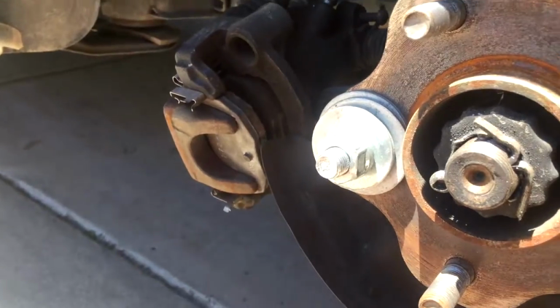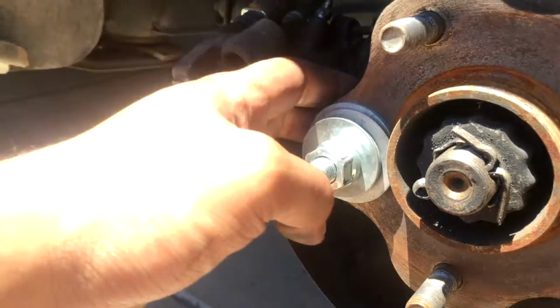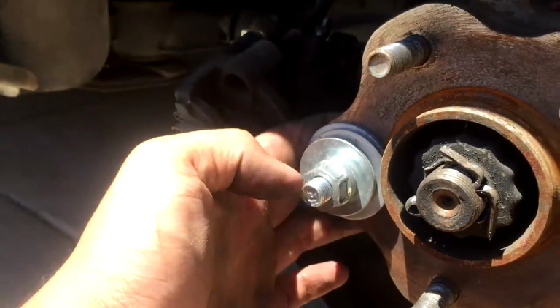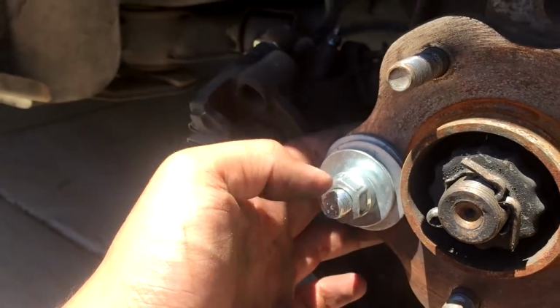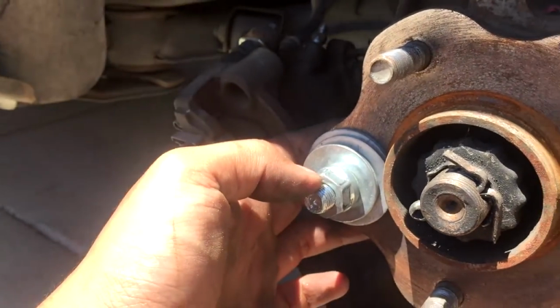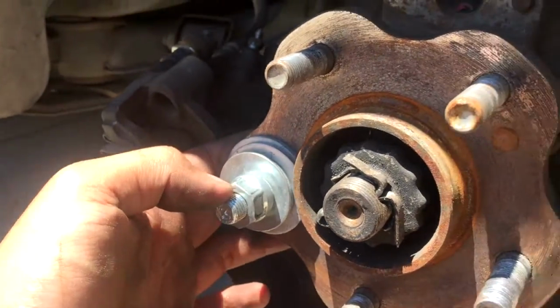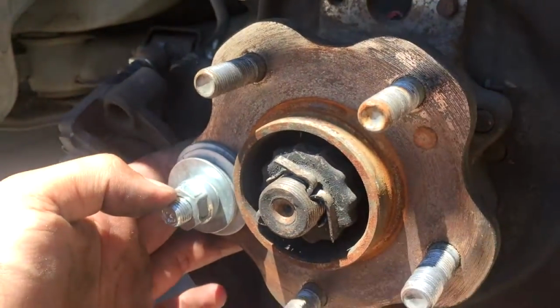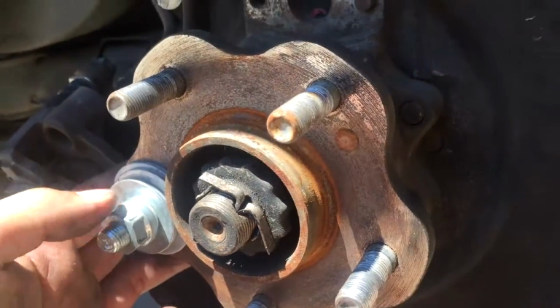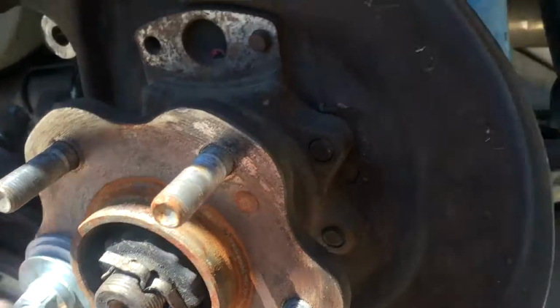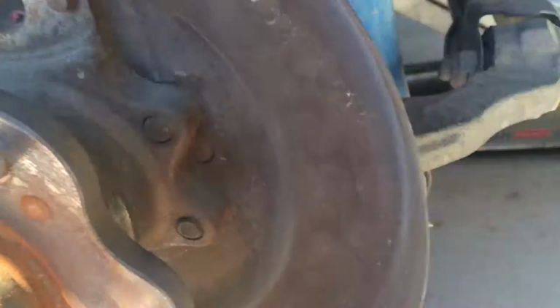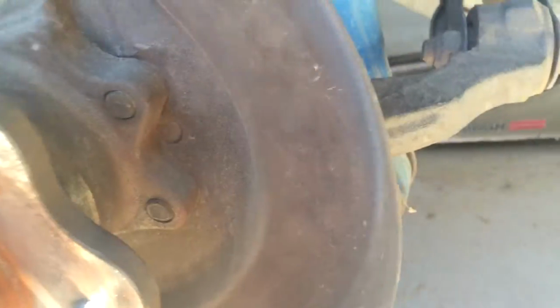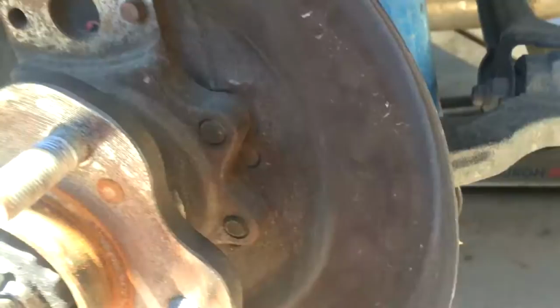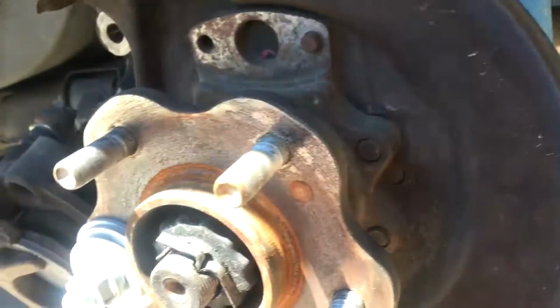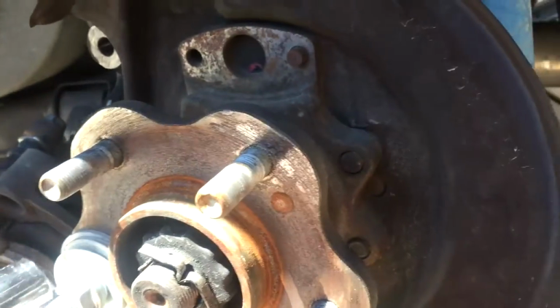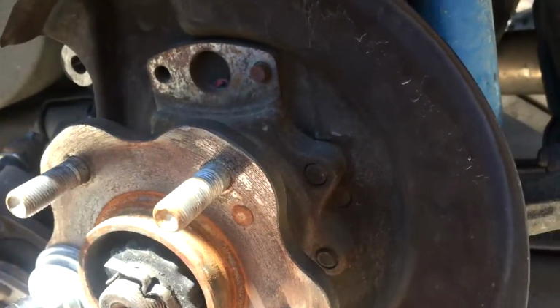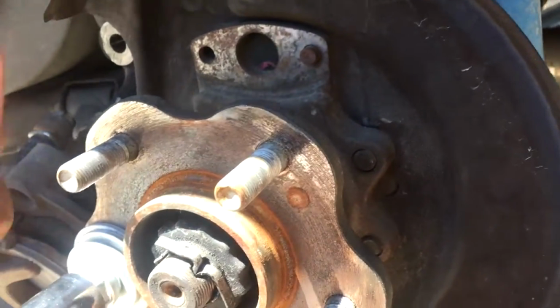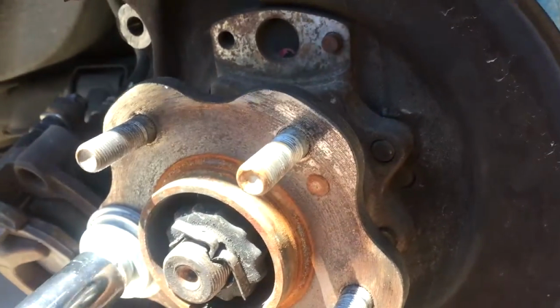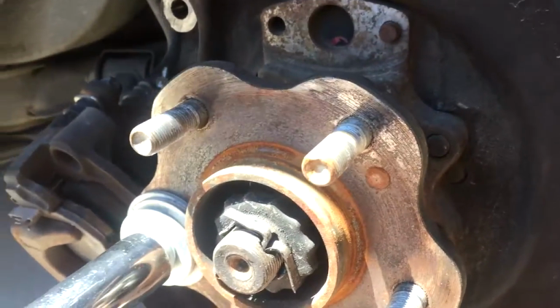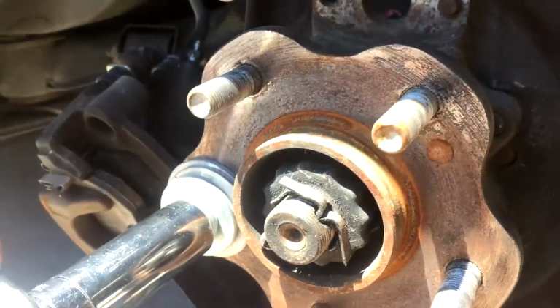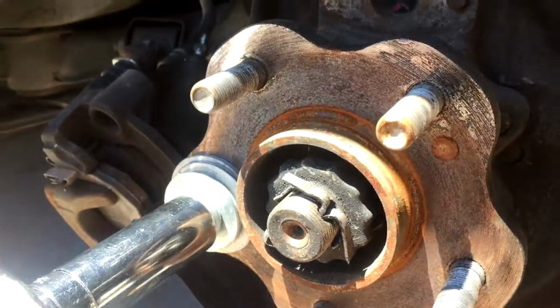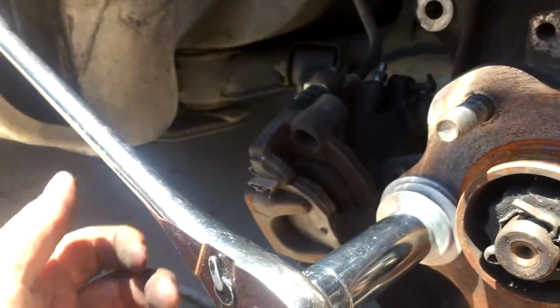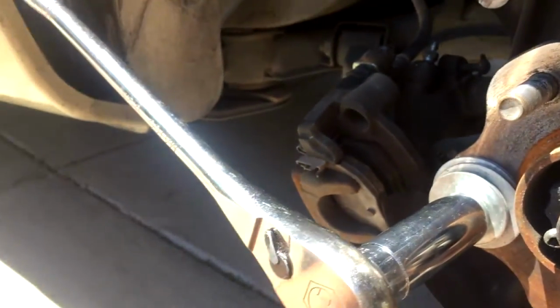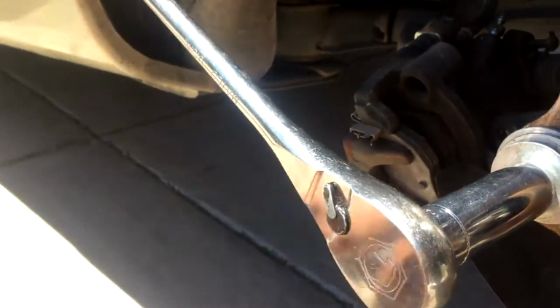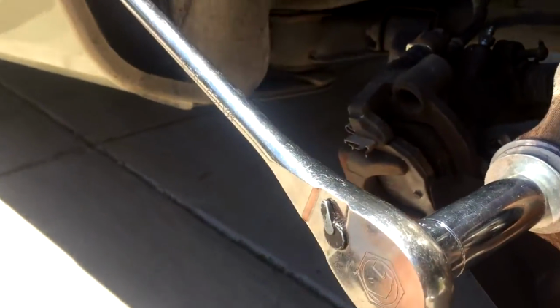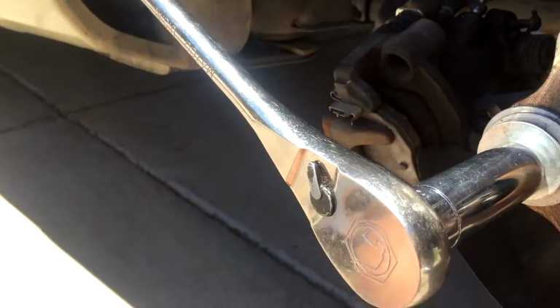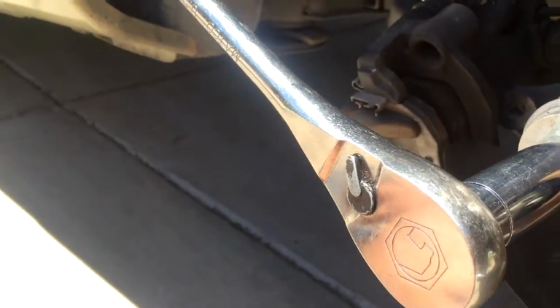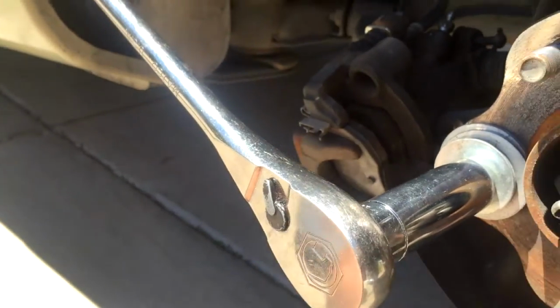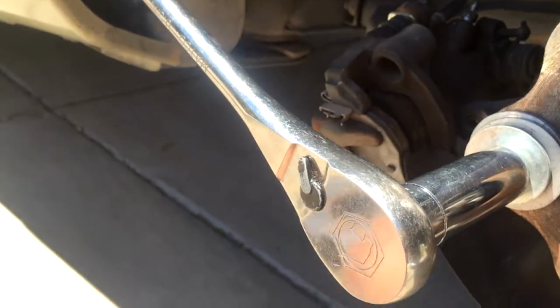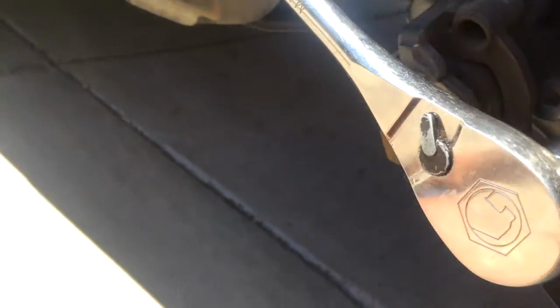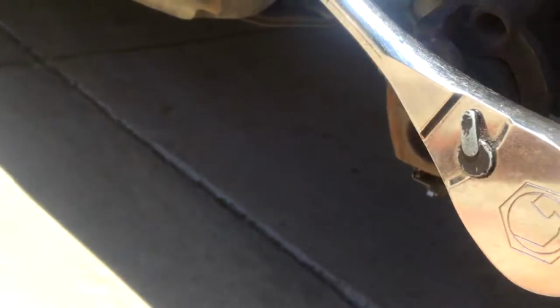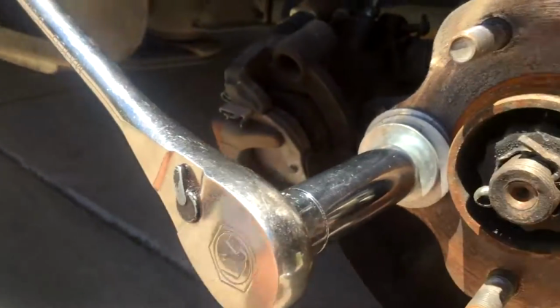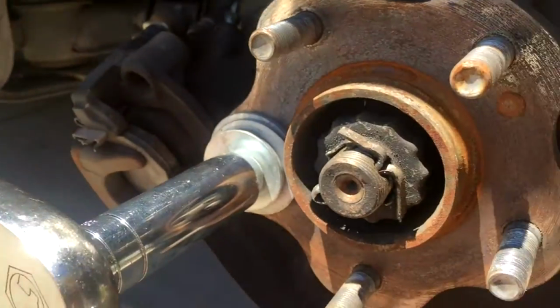All right so I gotta pull it all the way in. Pretty easy. Now I just gotta undo this, put on the rotor first and then the caliper, and then yeah put on the wheel.